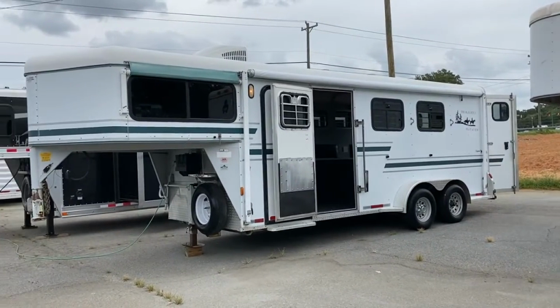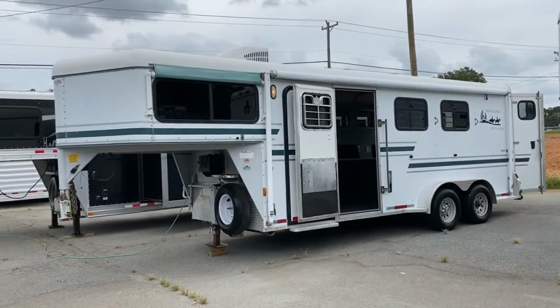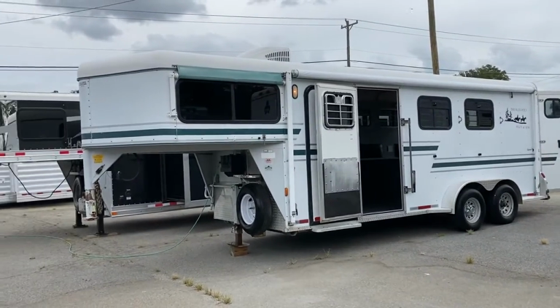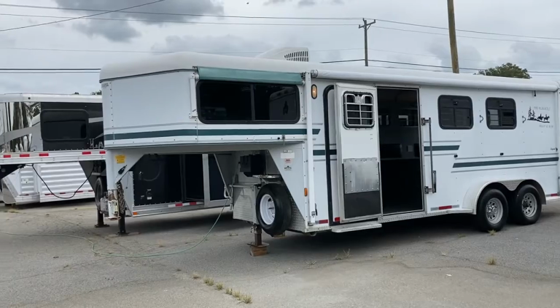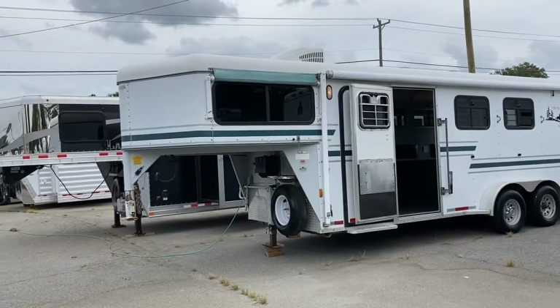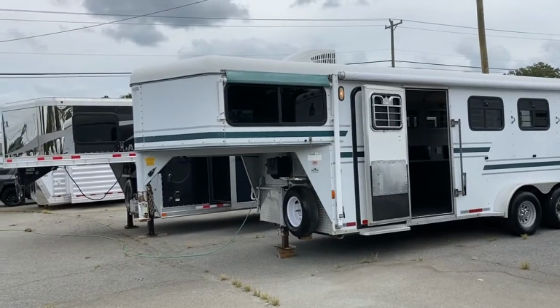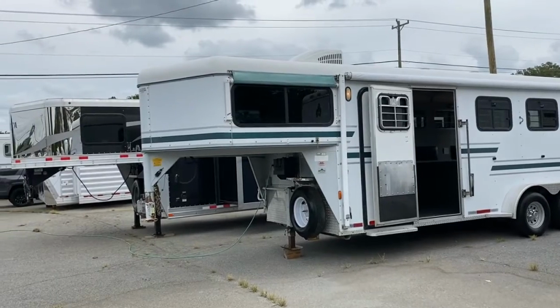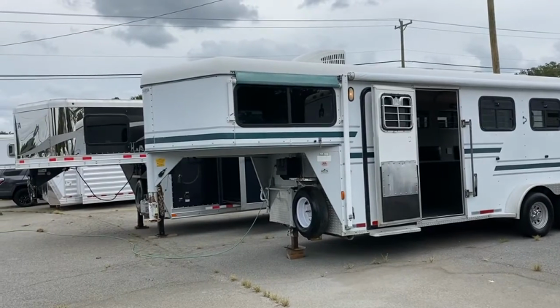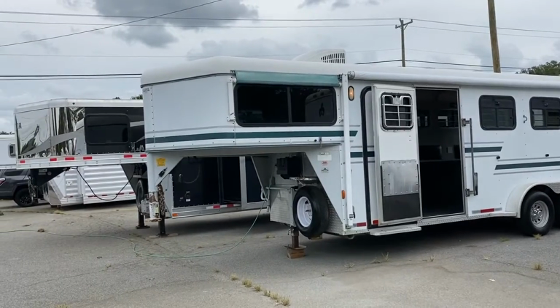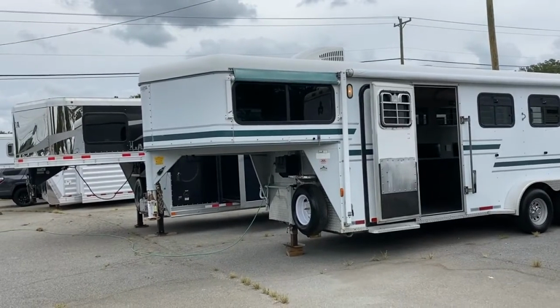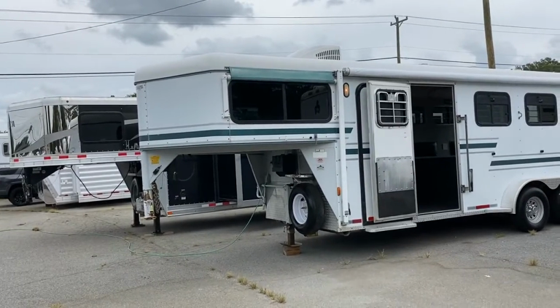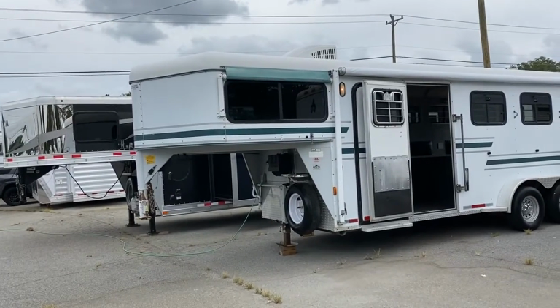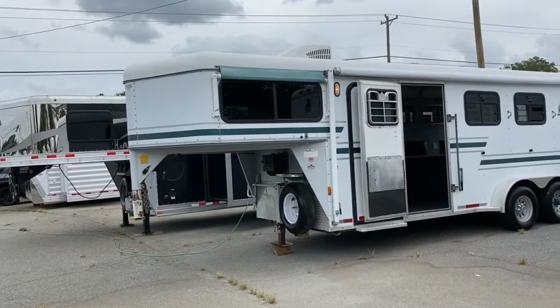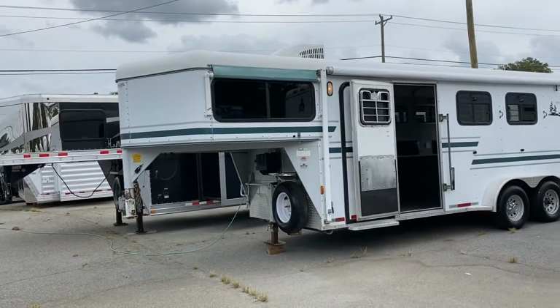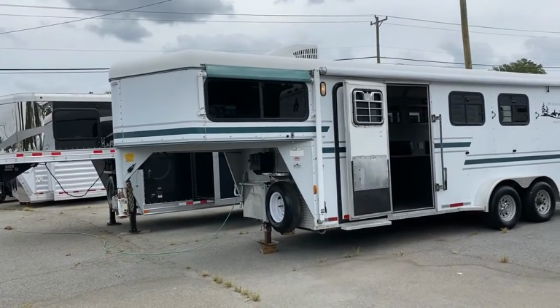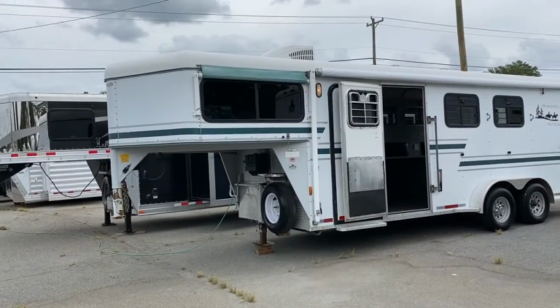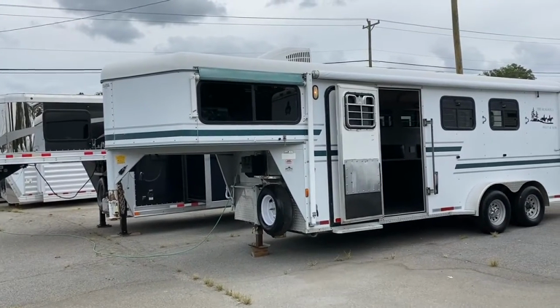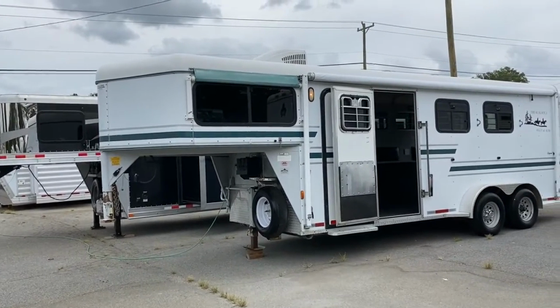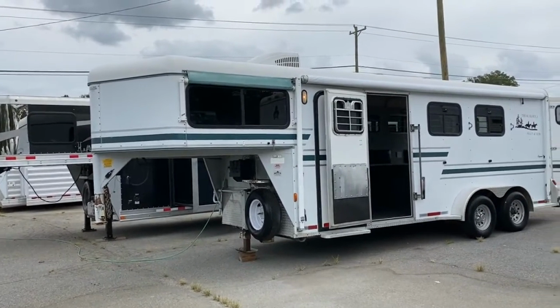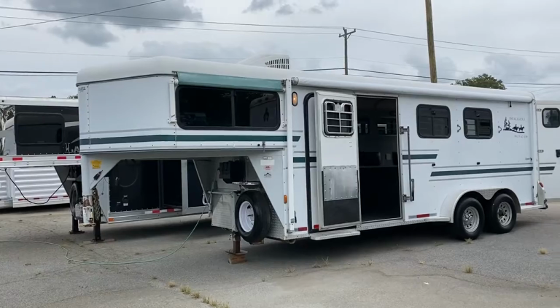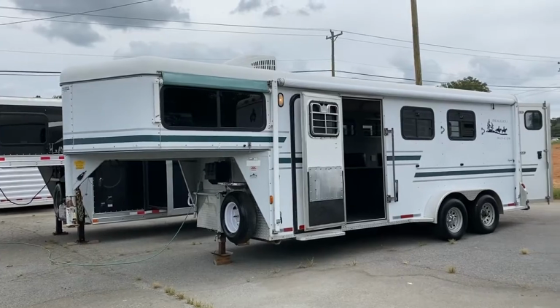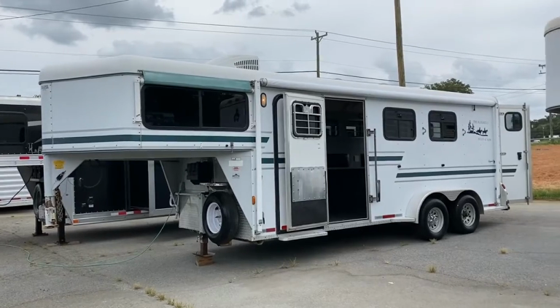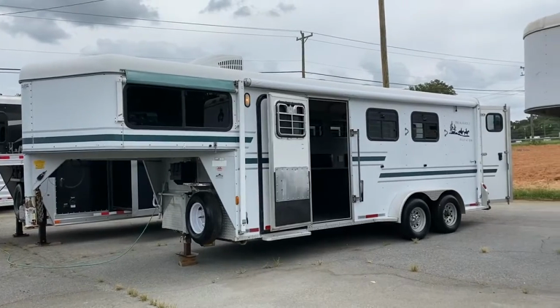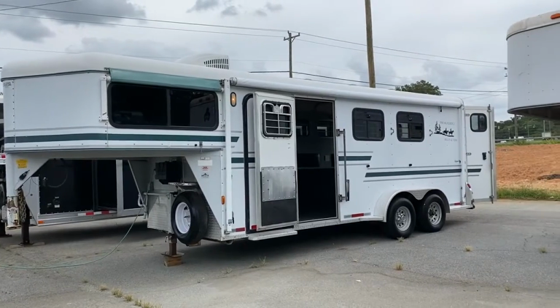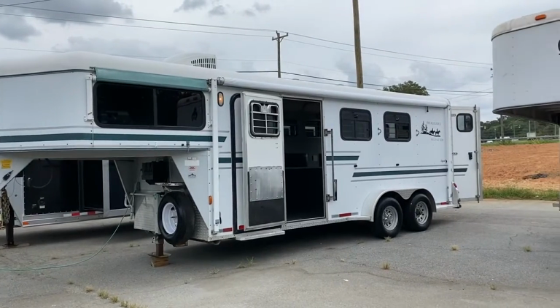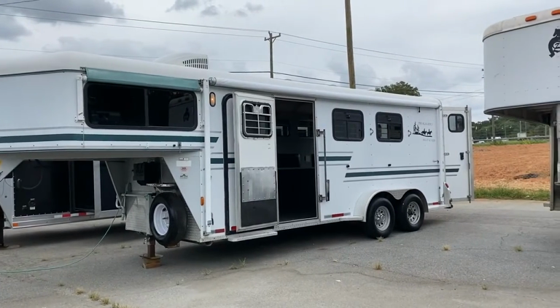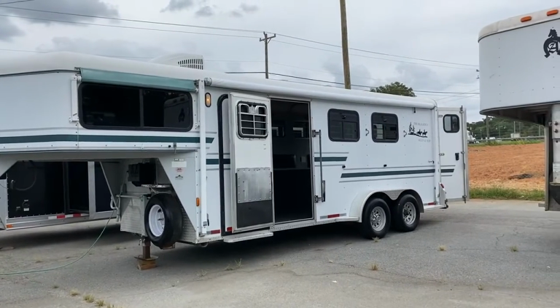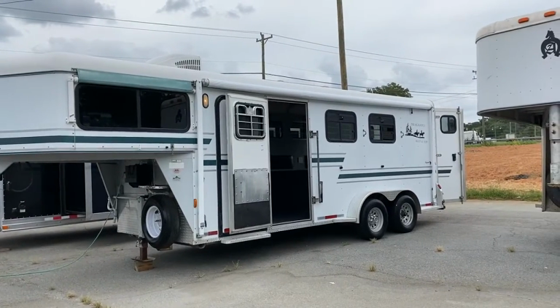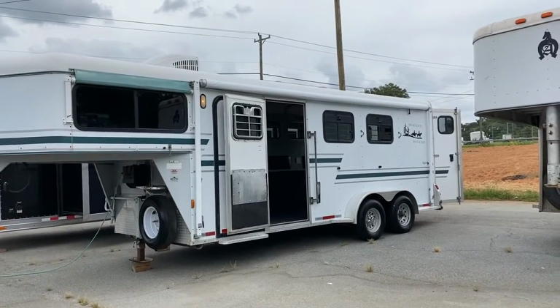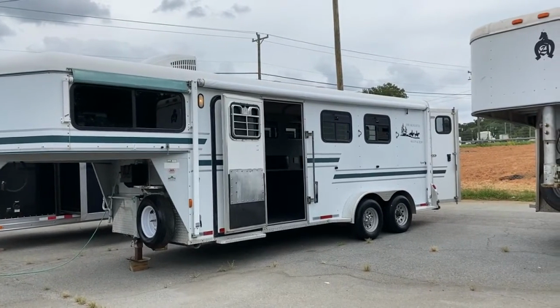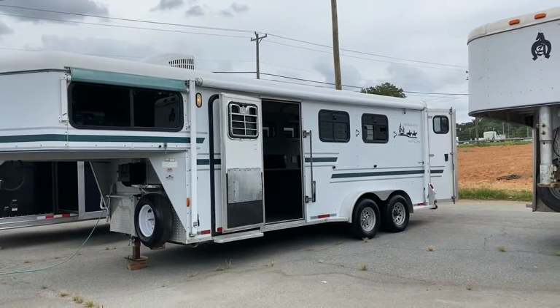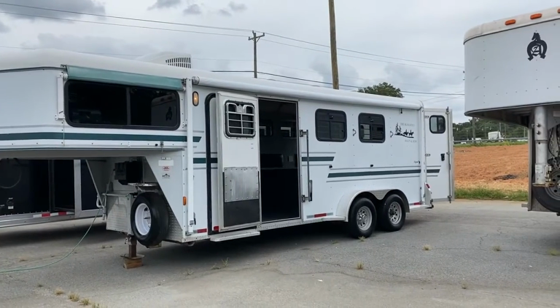This is a 1998 CM, seven tall, seven wide. It does have aluminum sheeting, a fiberglass roof, wood floor, steel frame.